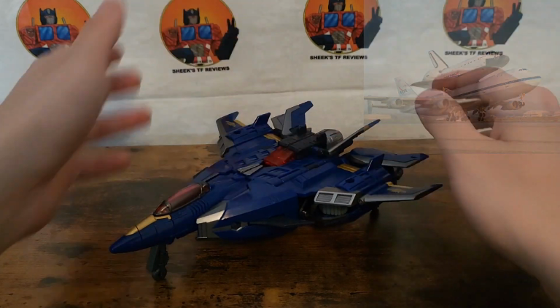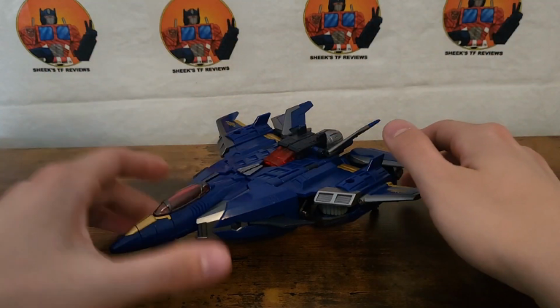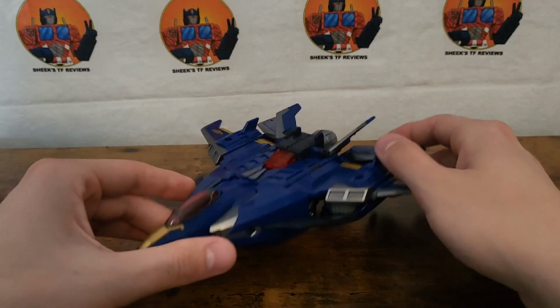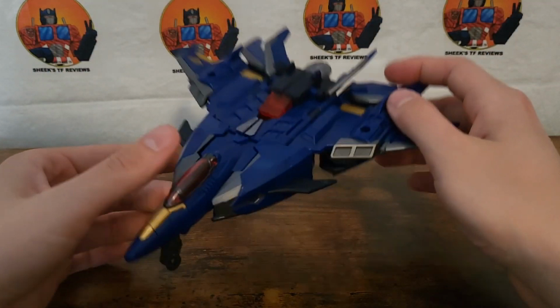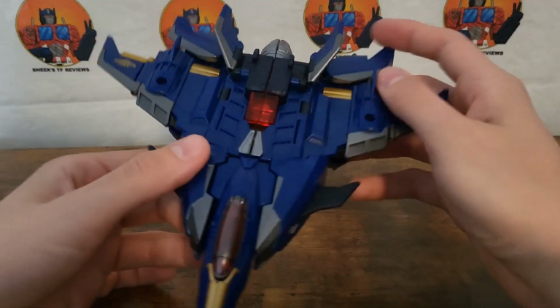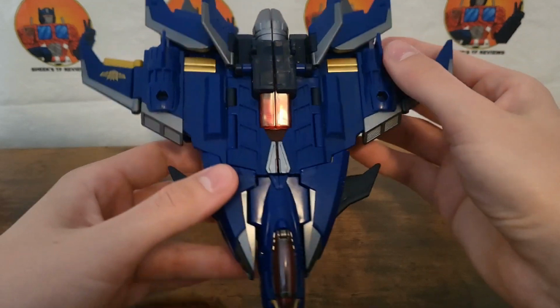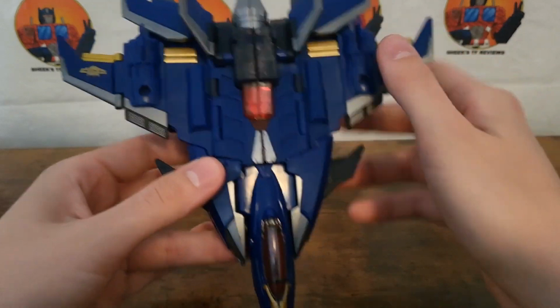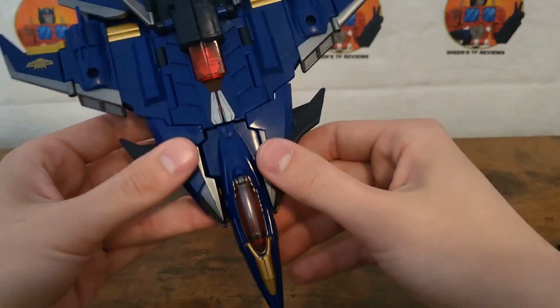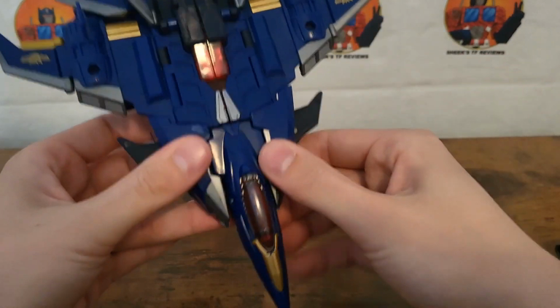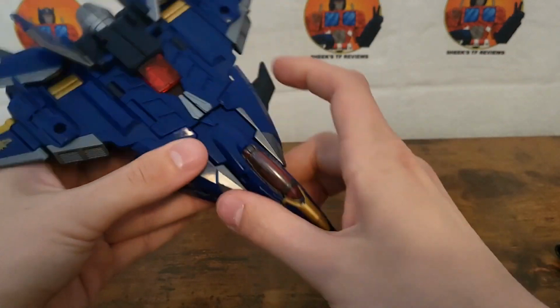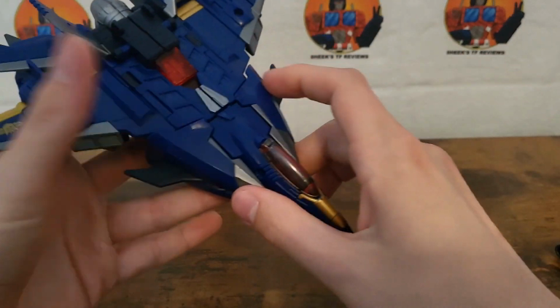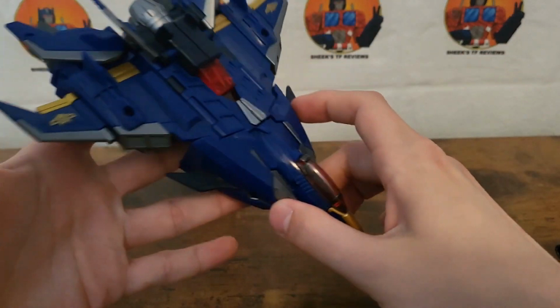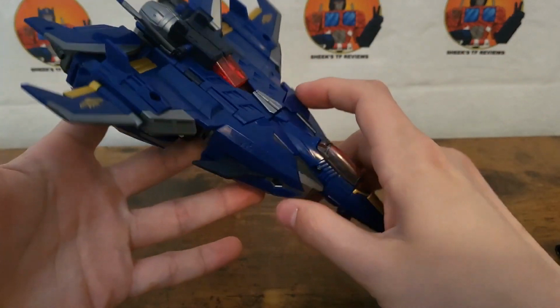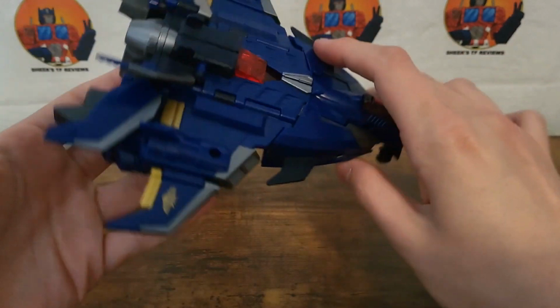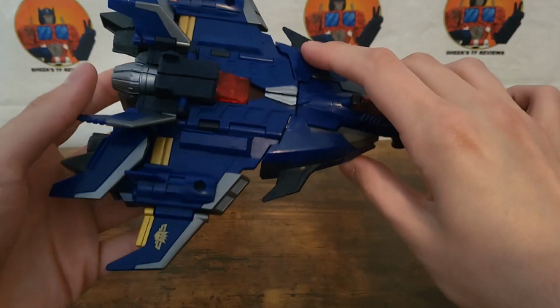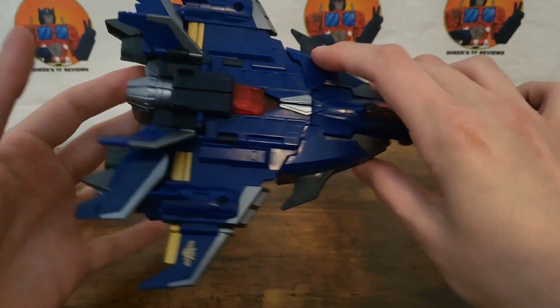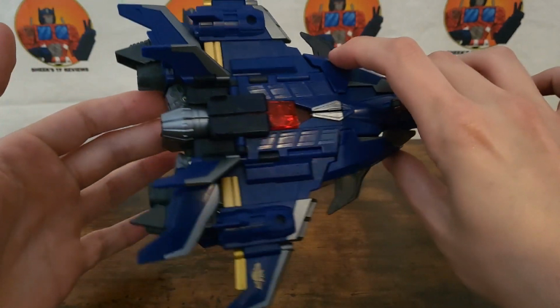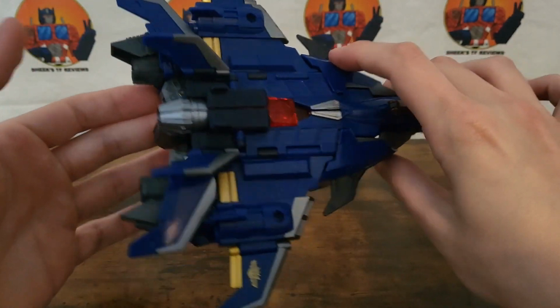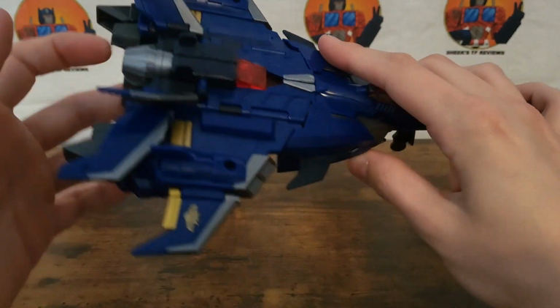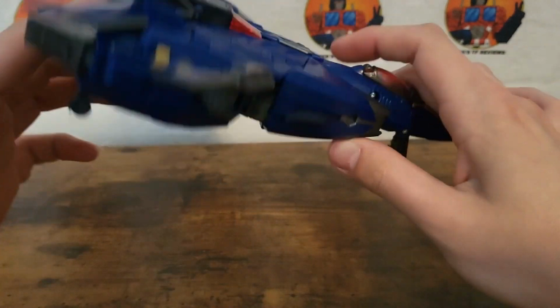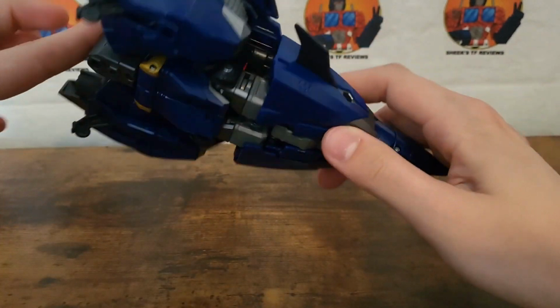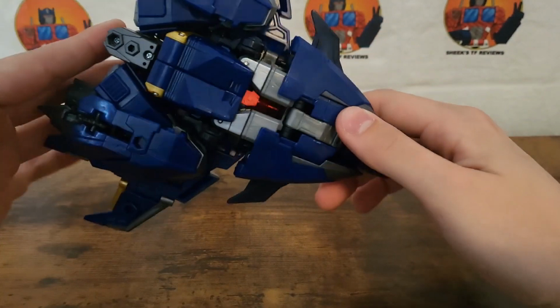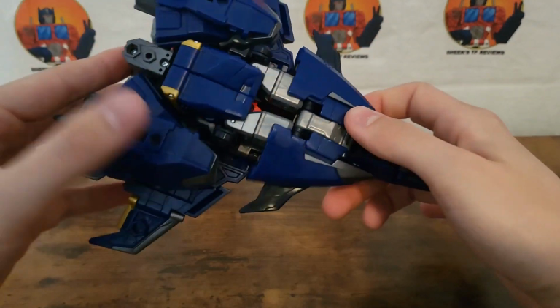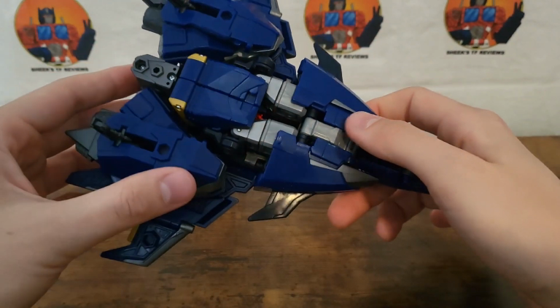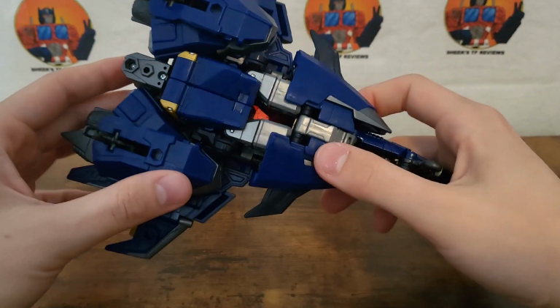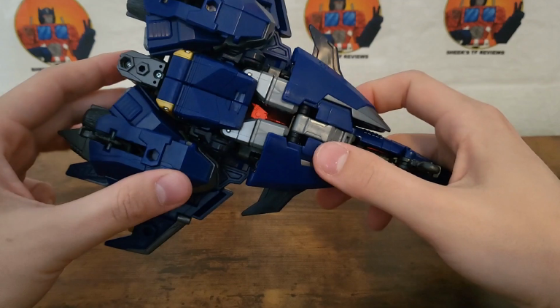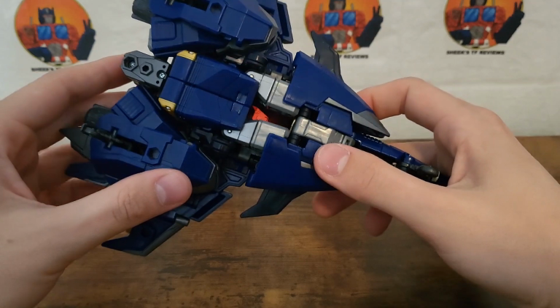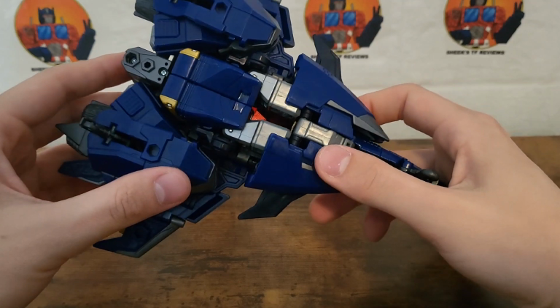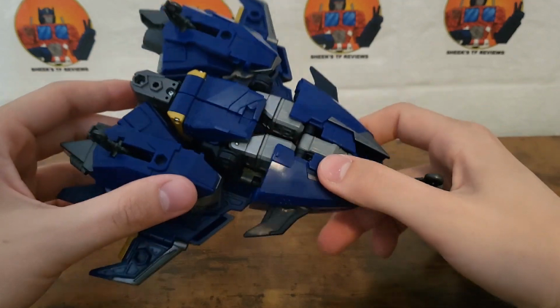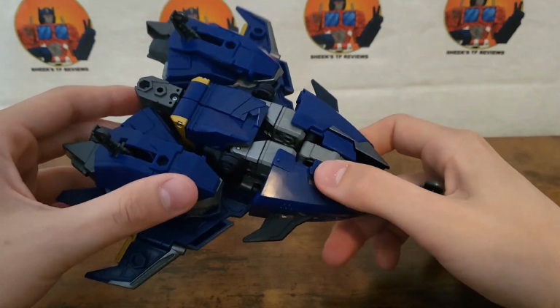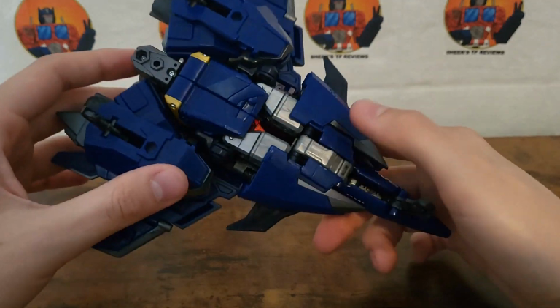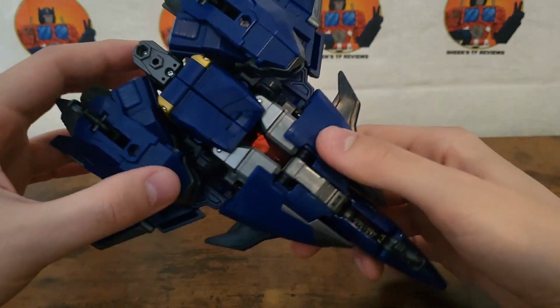So obviously that's about it for the jet mode. Let me just give you a little bit more of a look before we get on to transformation.